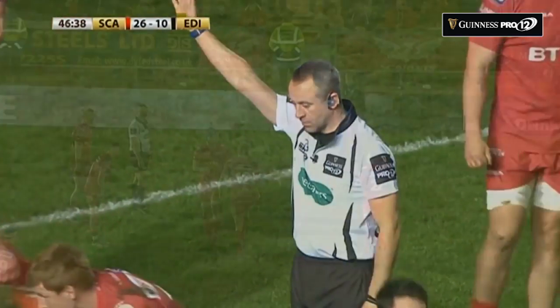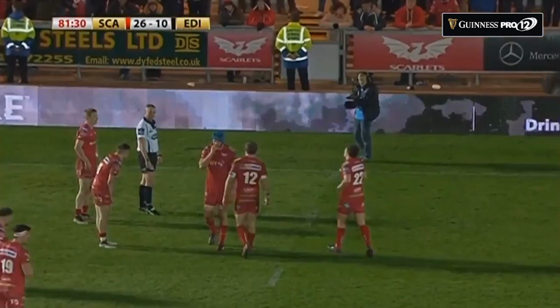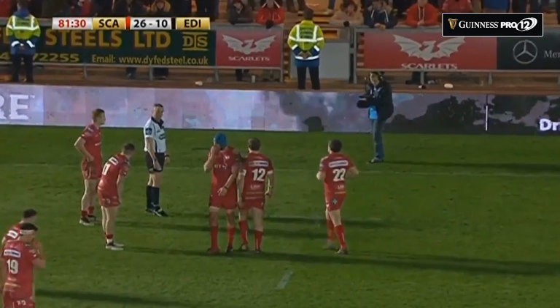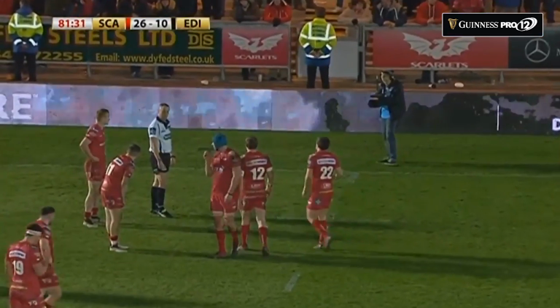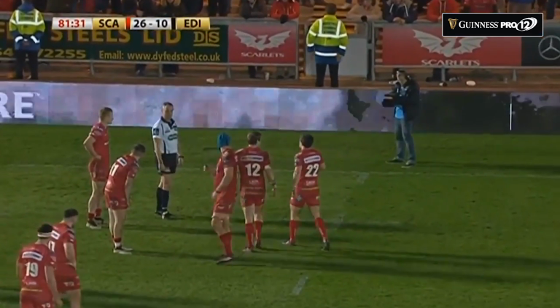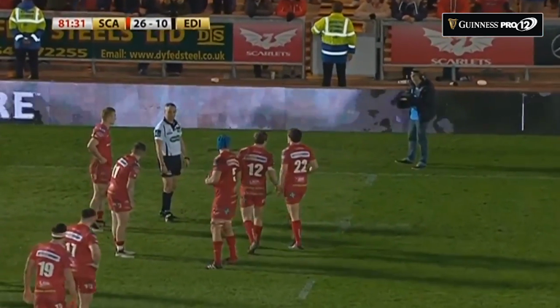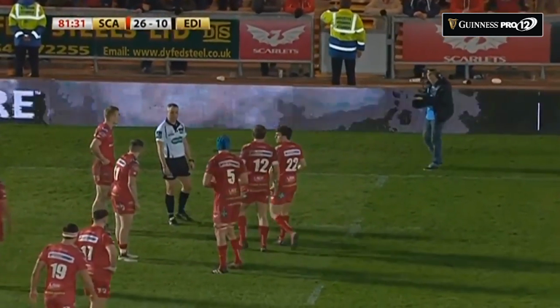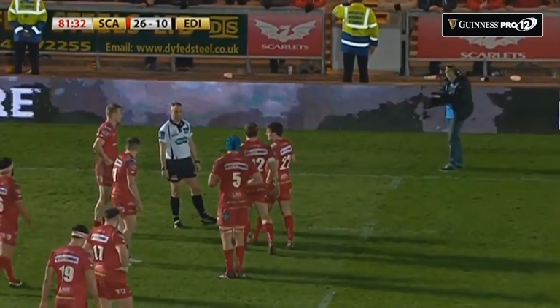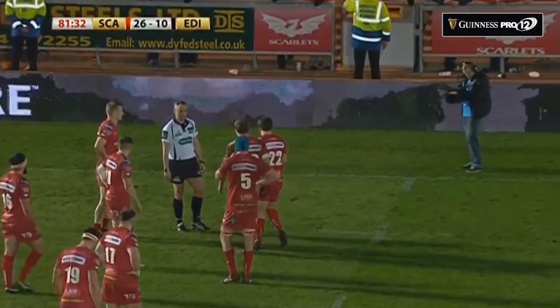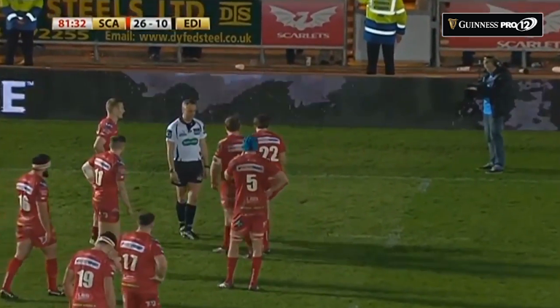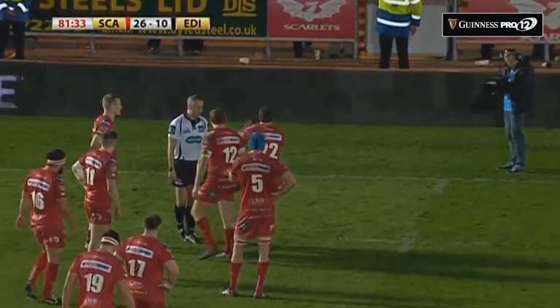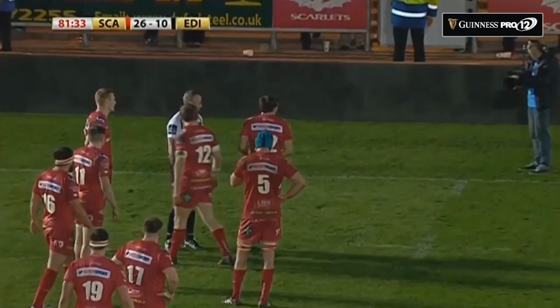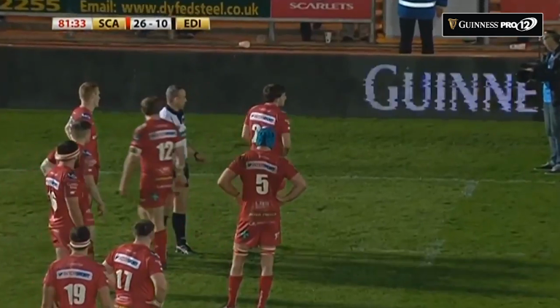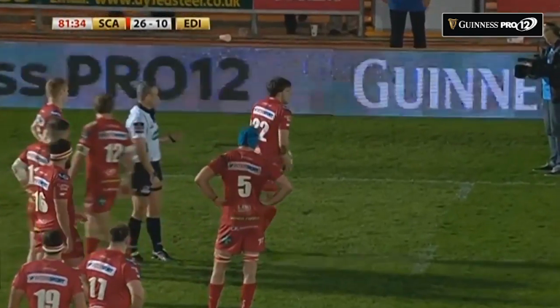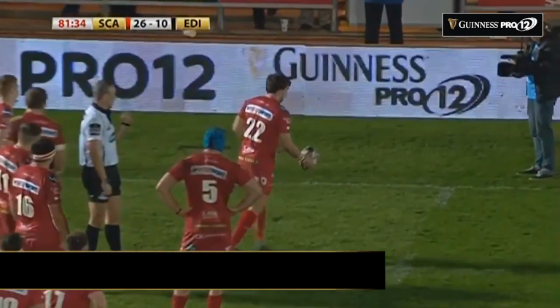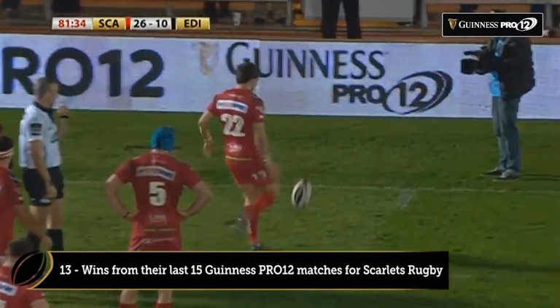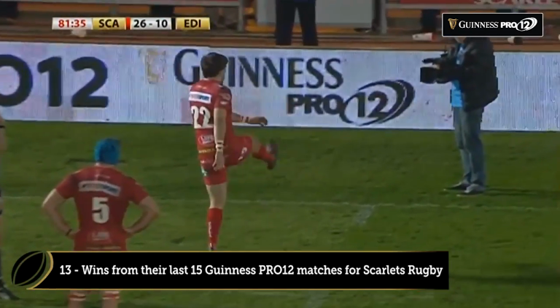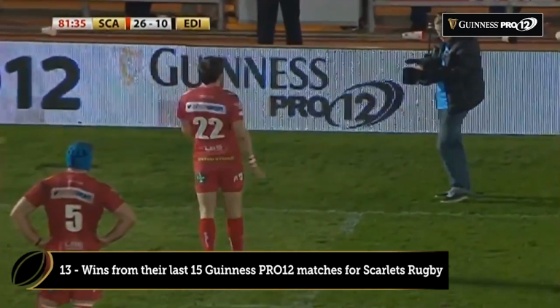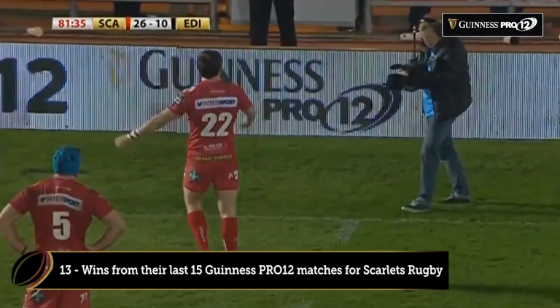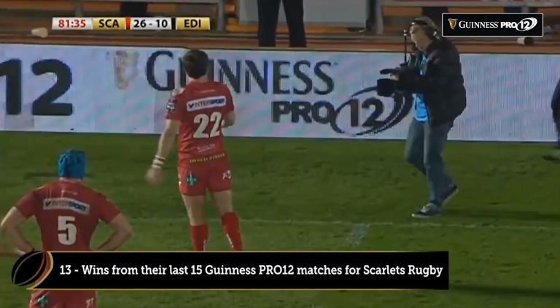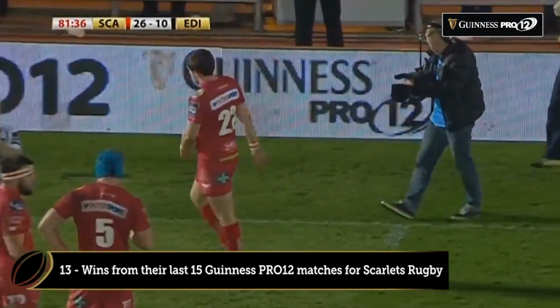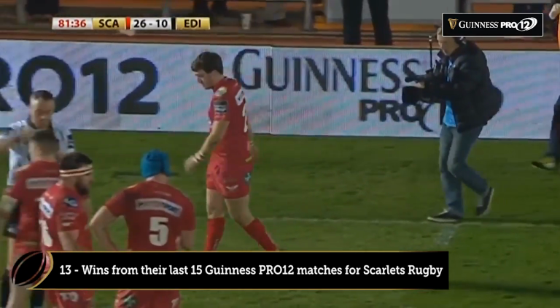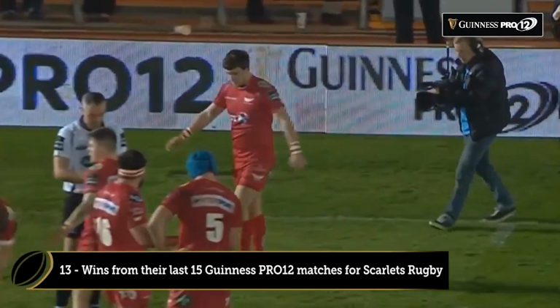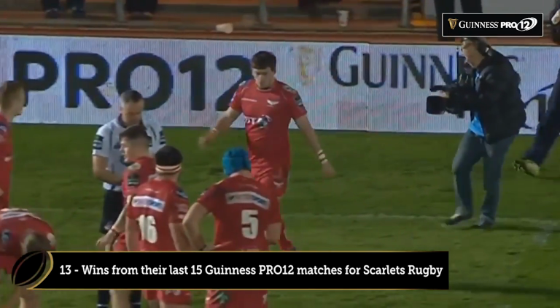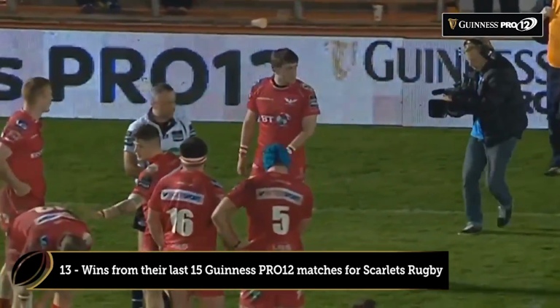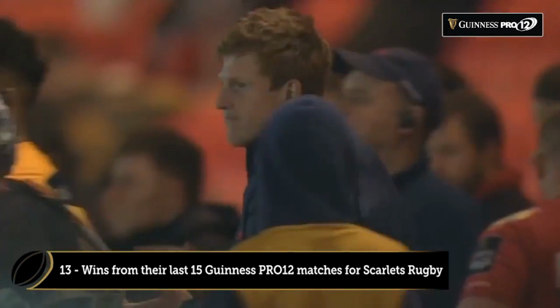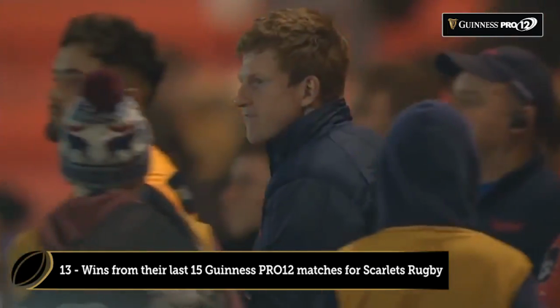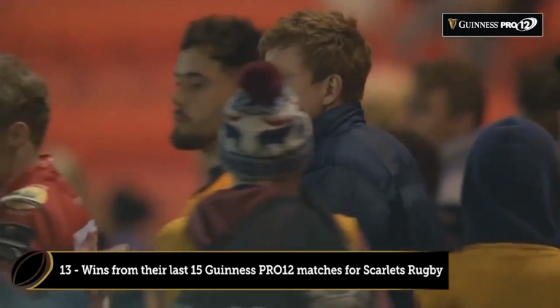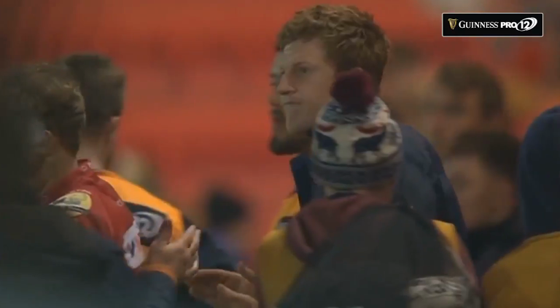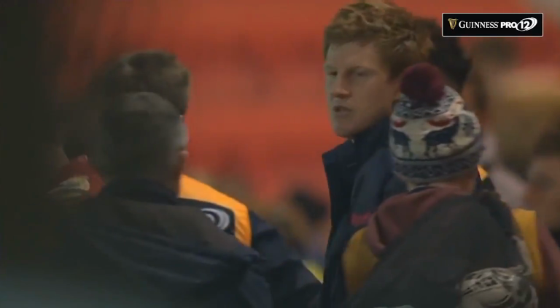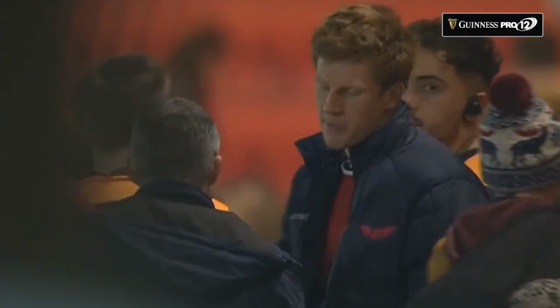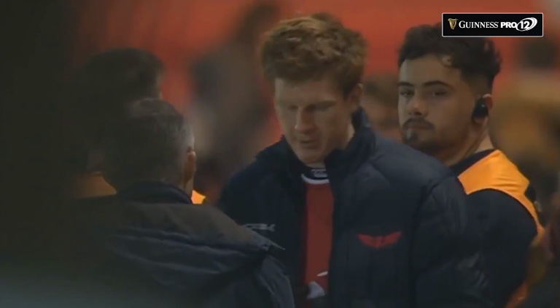The ball is in the hands of Dan Jones, who will send it into the crowd. John Lacey will decide that that is that.